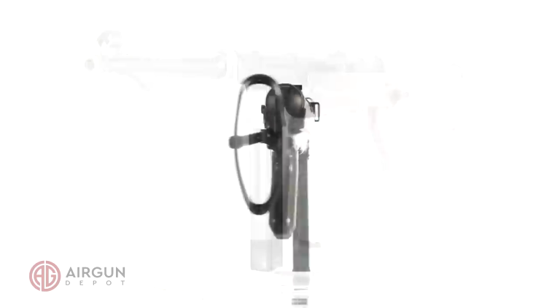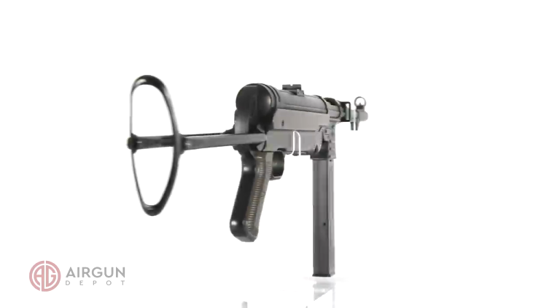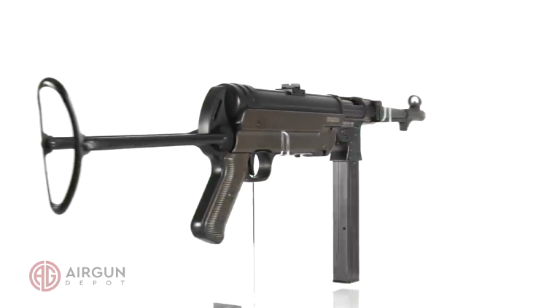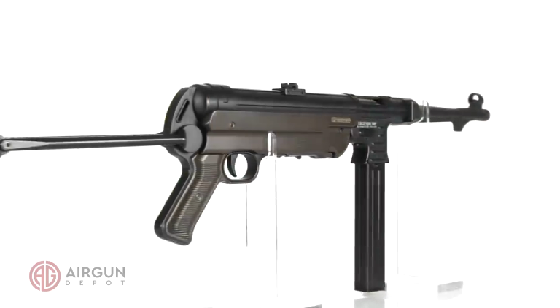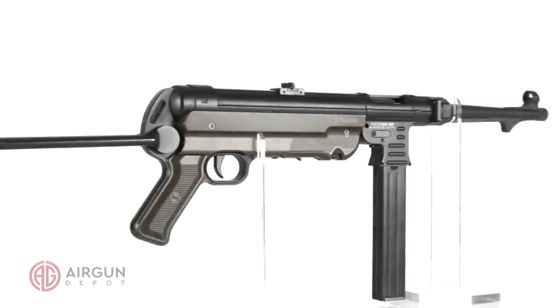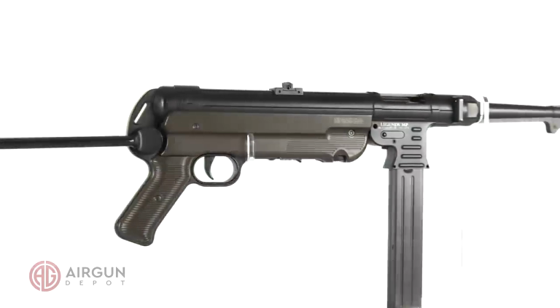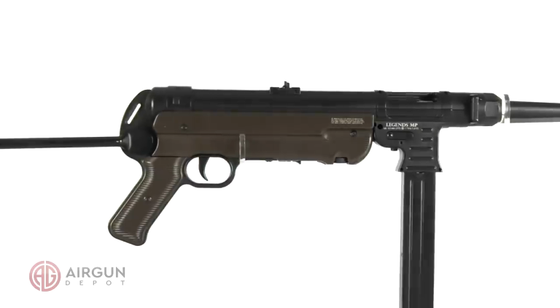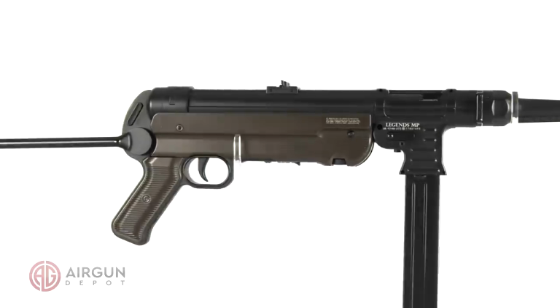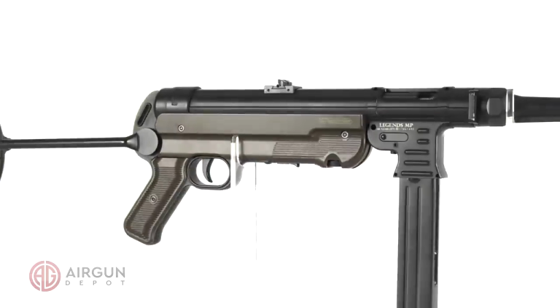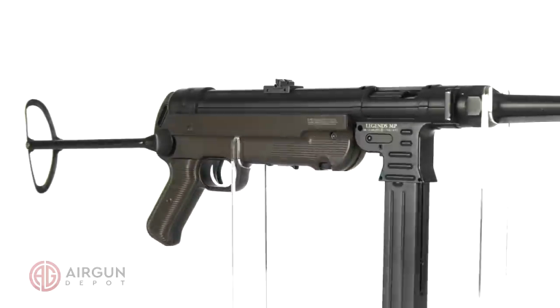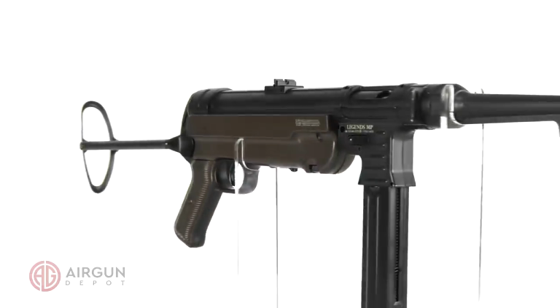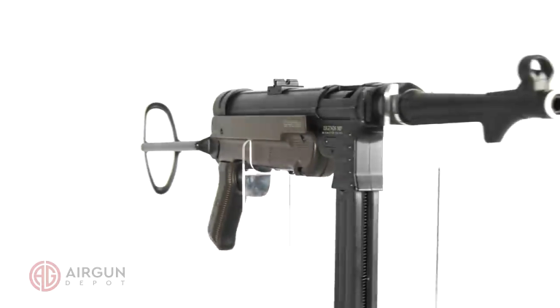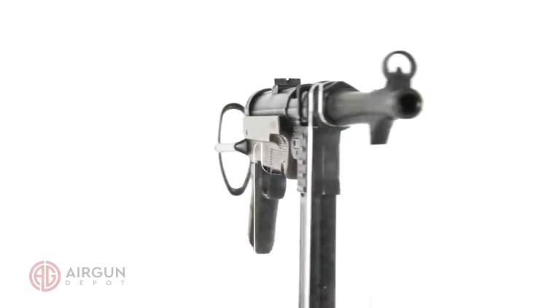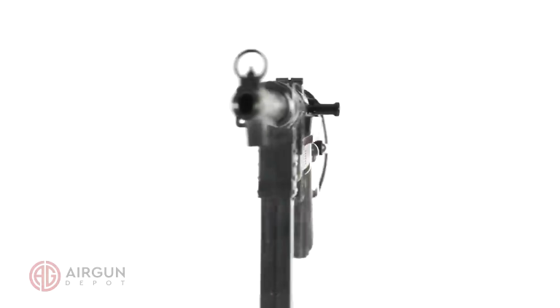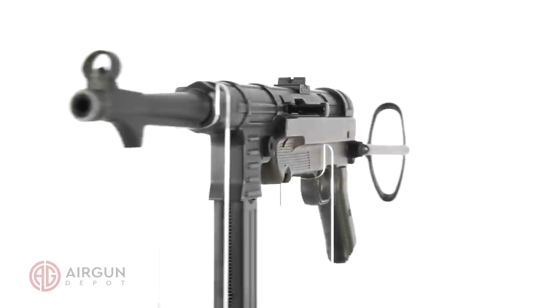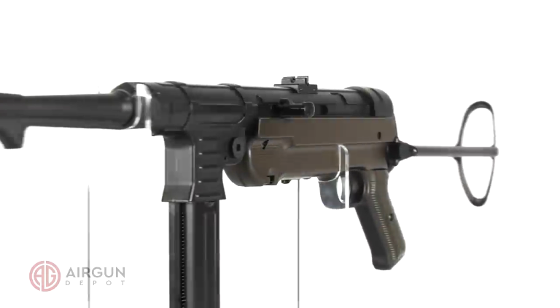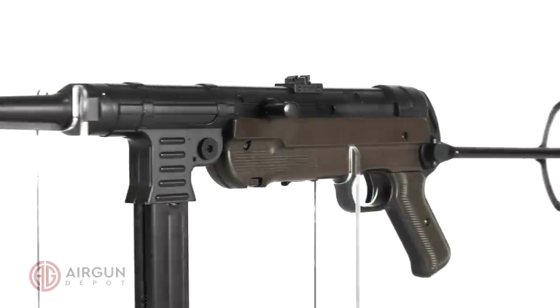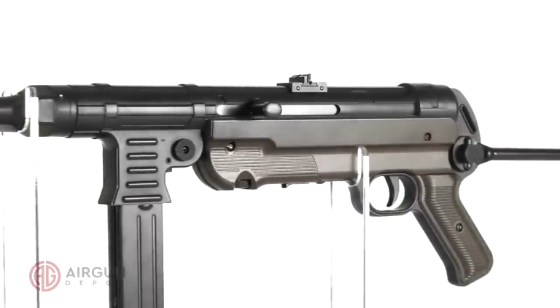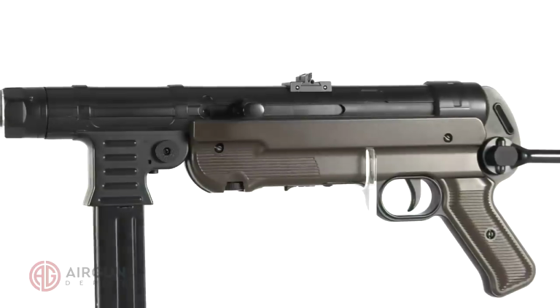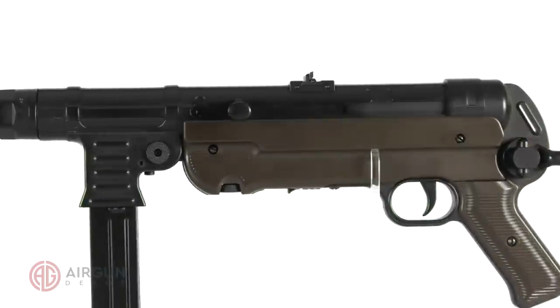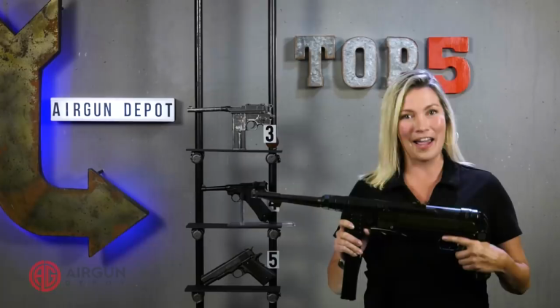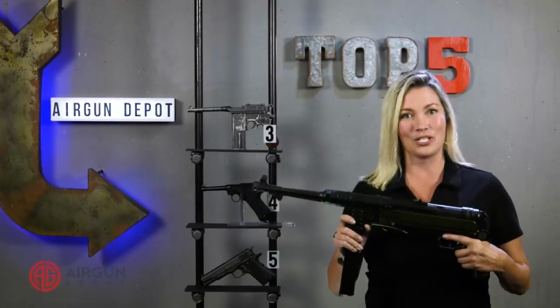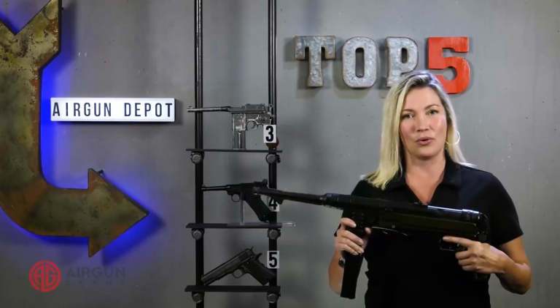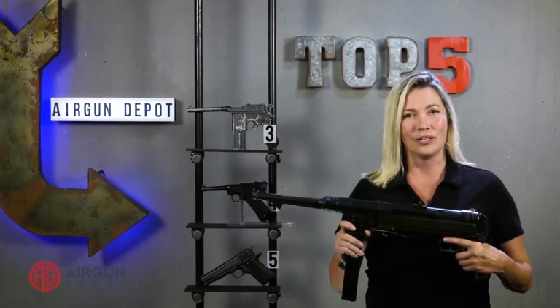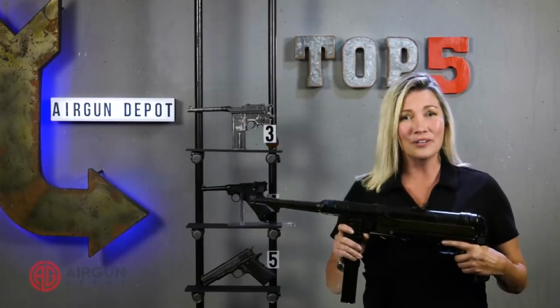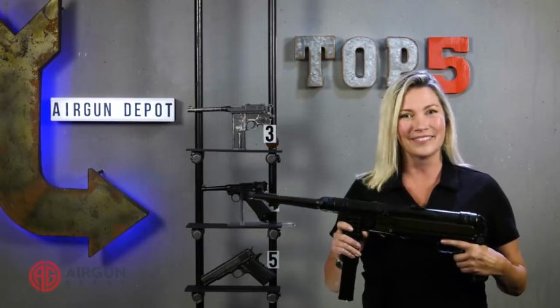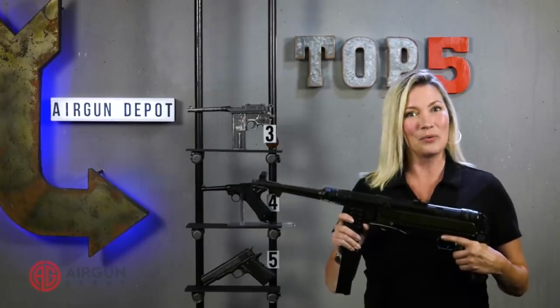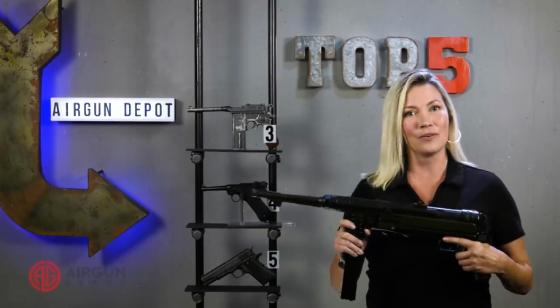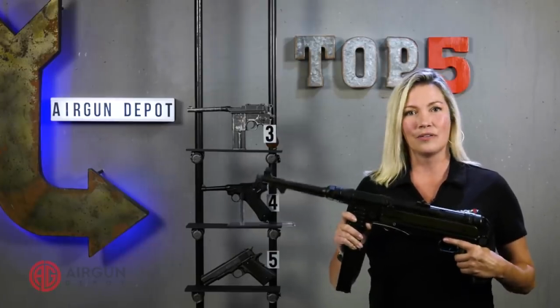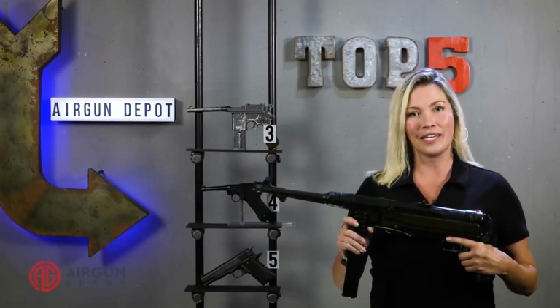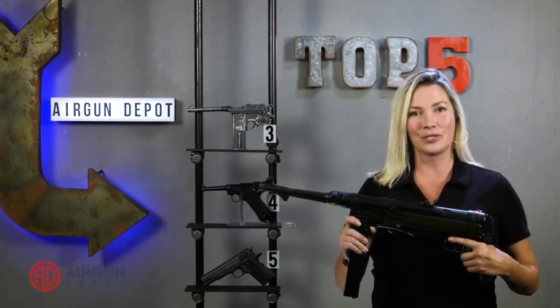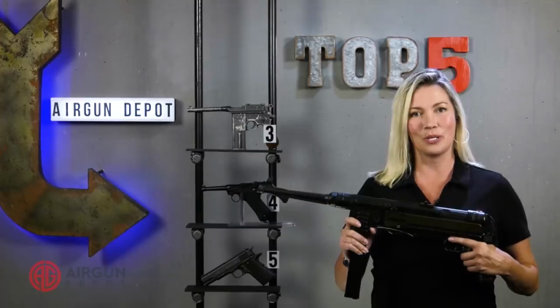Plus it has very powerful blowback, a 40 round magazine, and best of all, a fun switch for full auto. This is a gun that everyone should own. You deserve it, so get one now. There's a link in the description below.